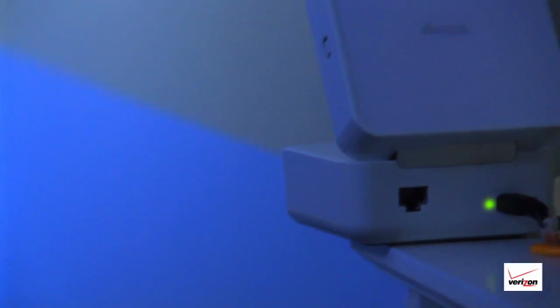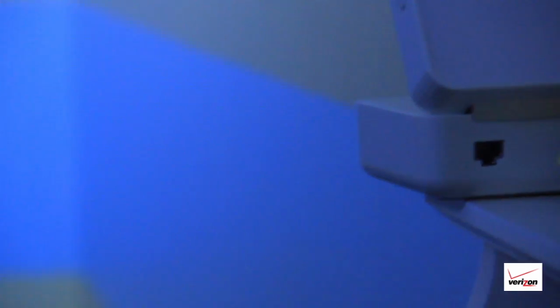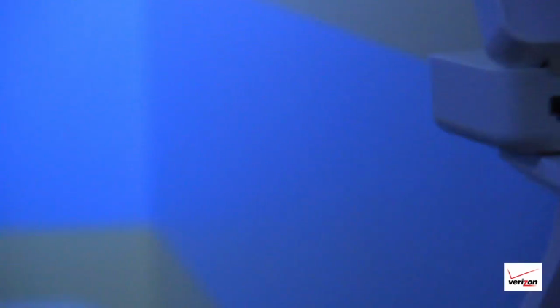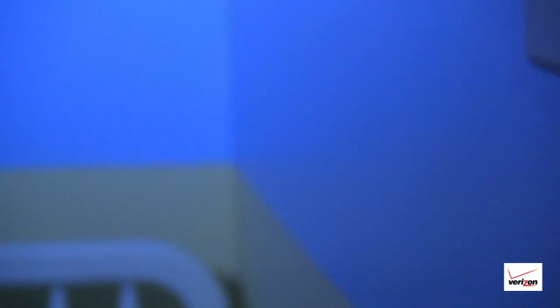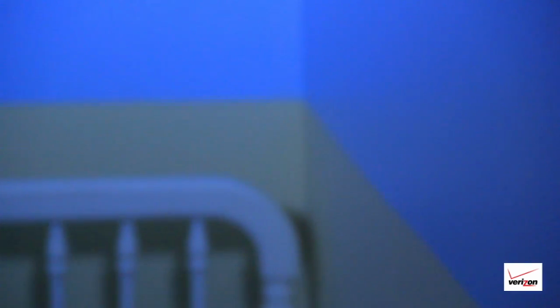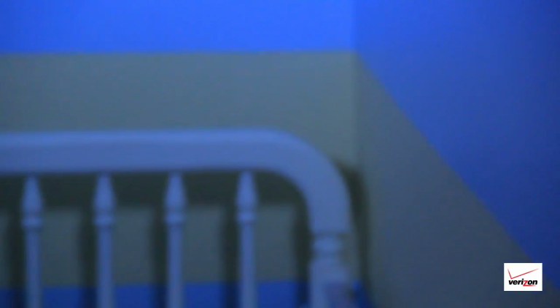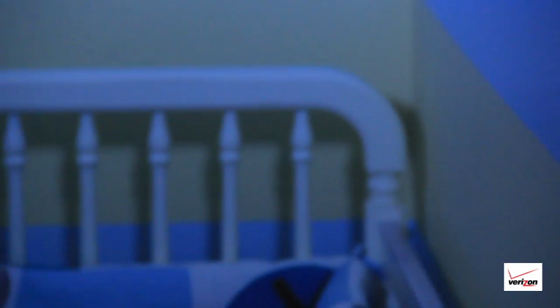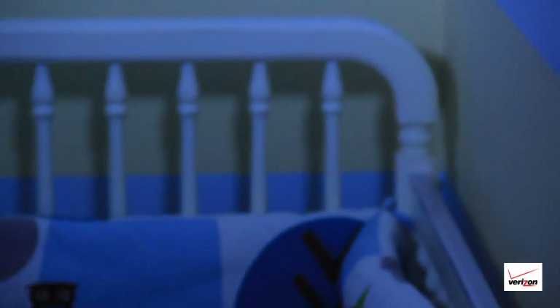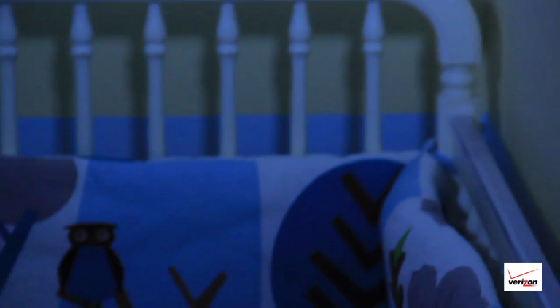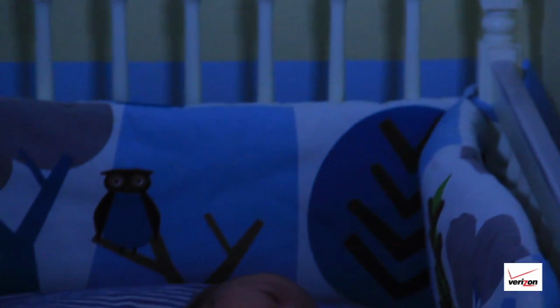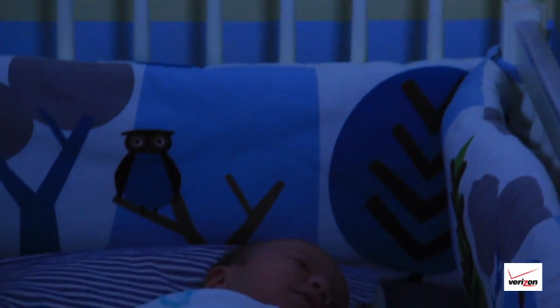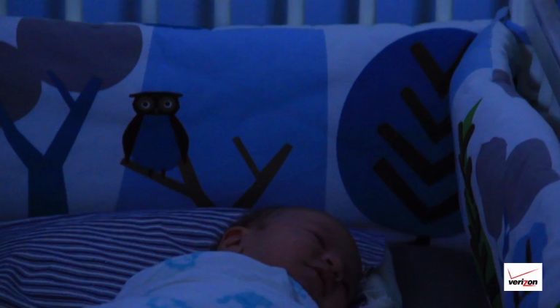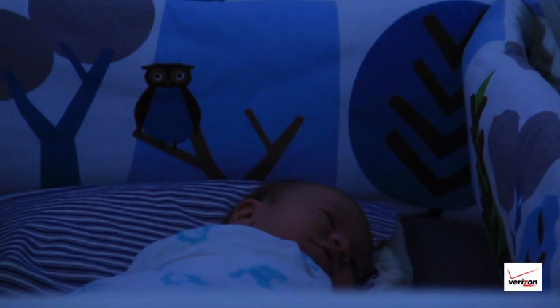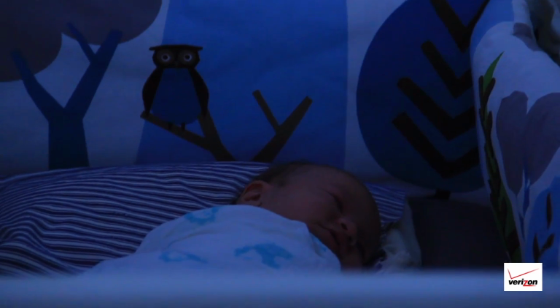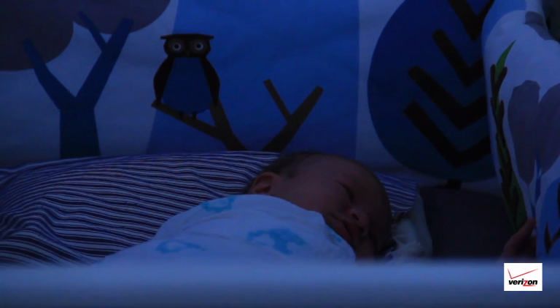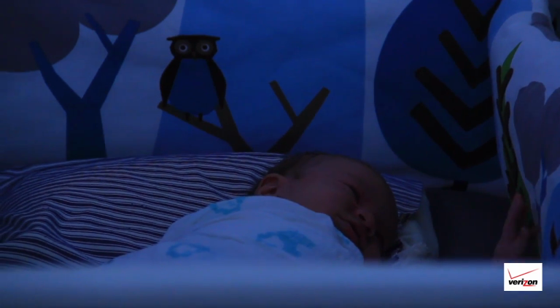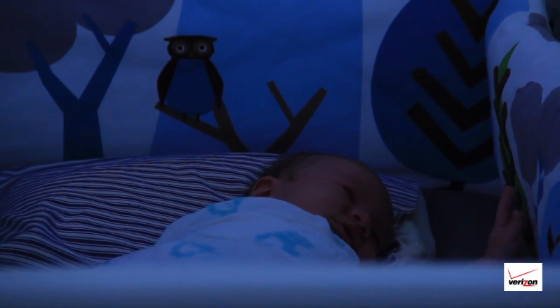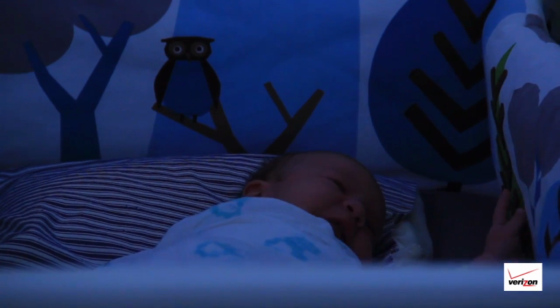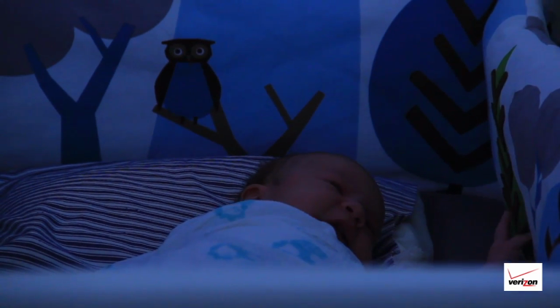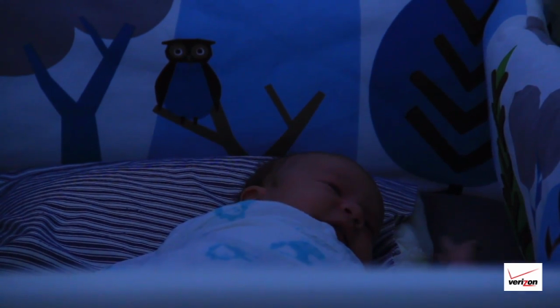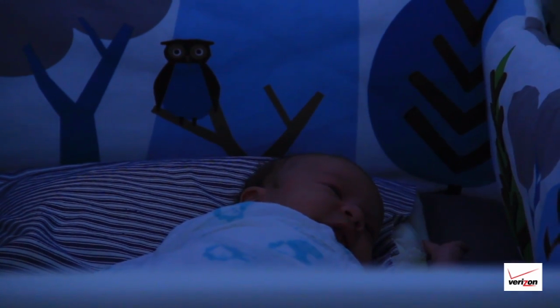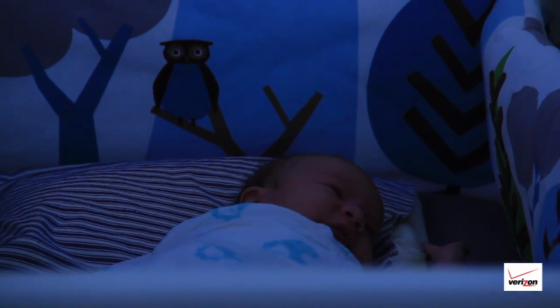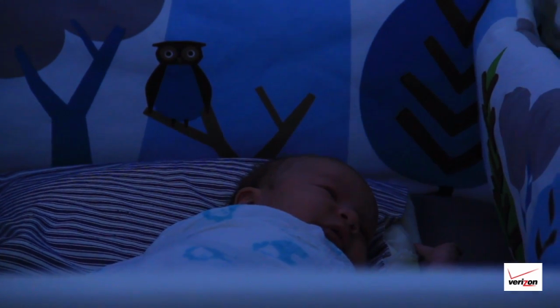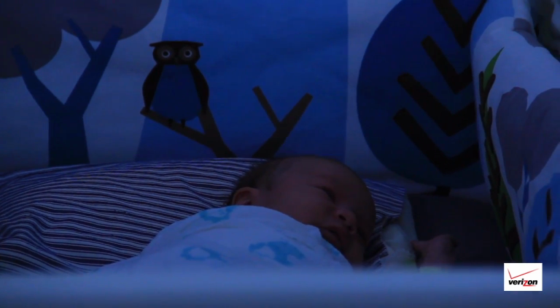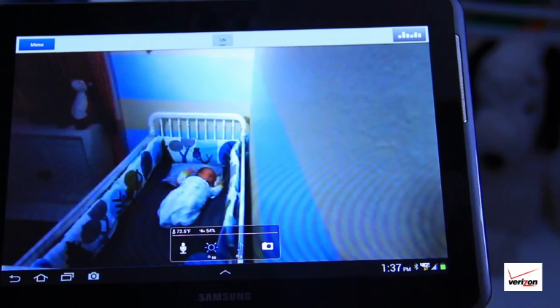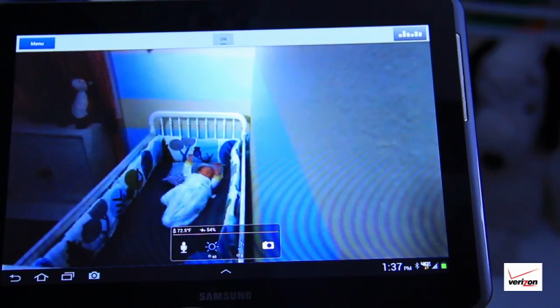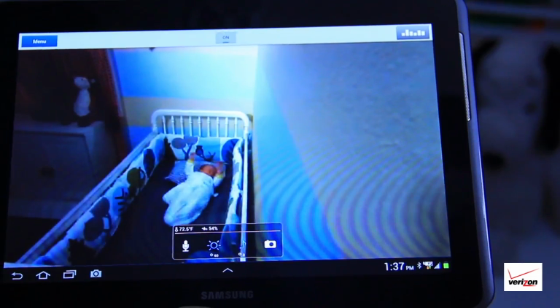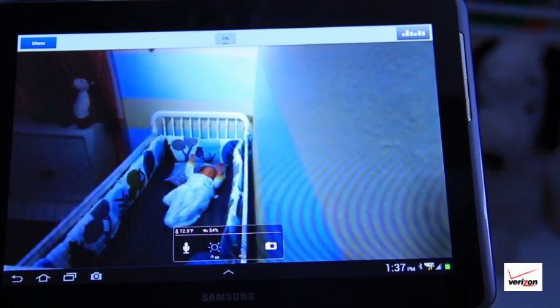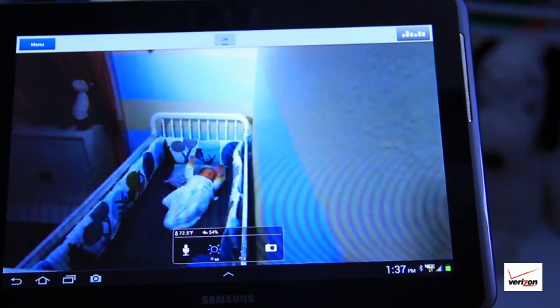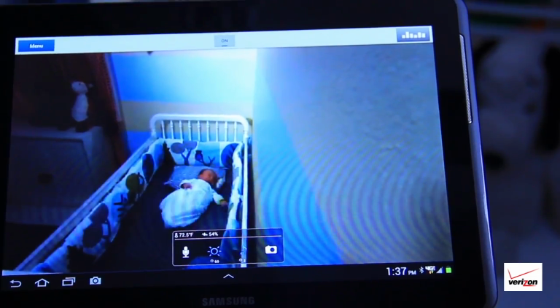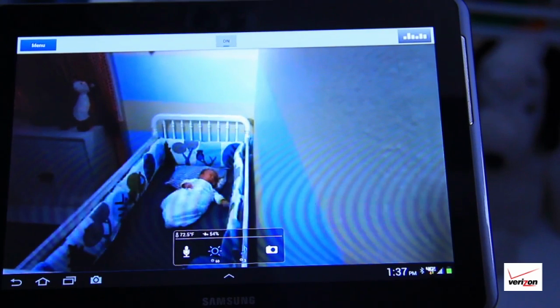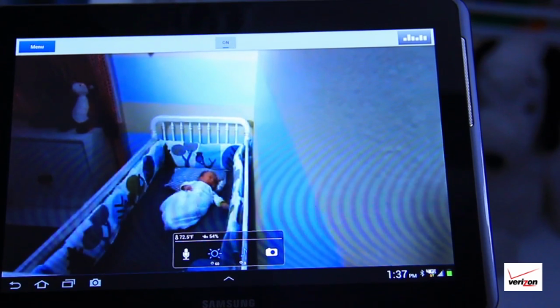My cousin purchased the baby monitor and loves how he can check on his son, whether he's at home, work, or traveling out of state. It gives him peace of mind knowing his baby is safe.